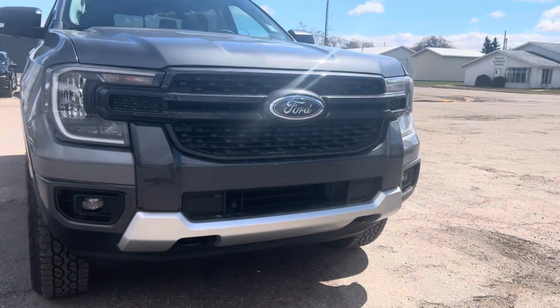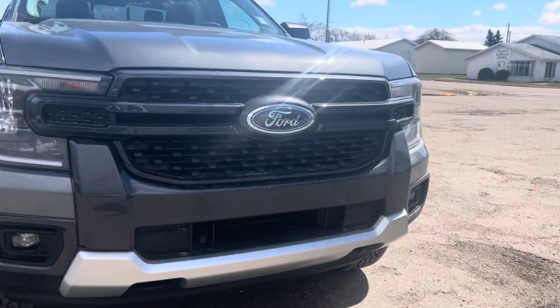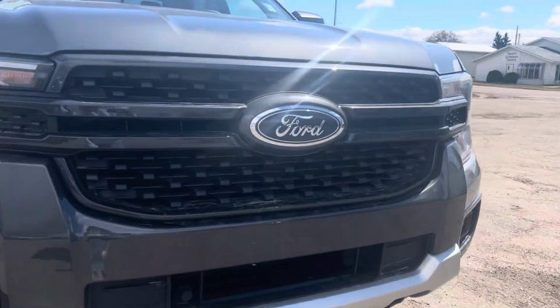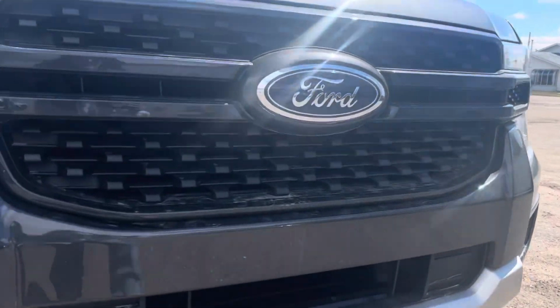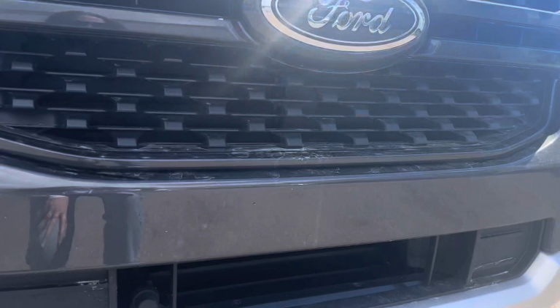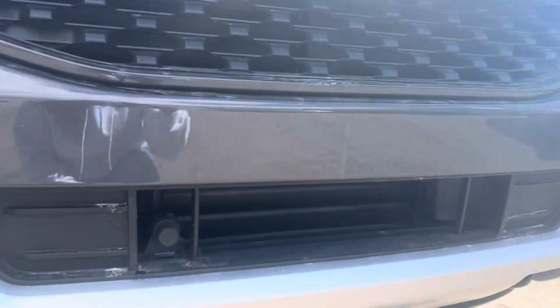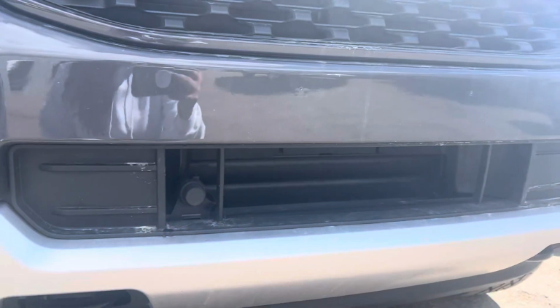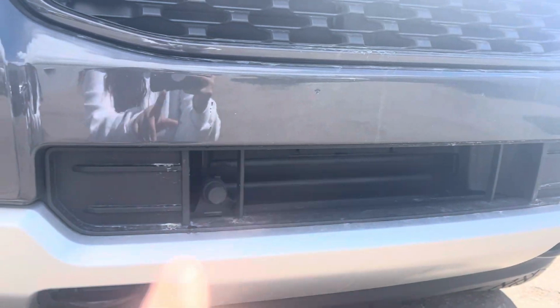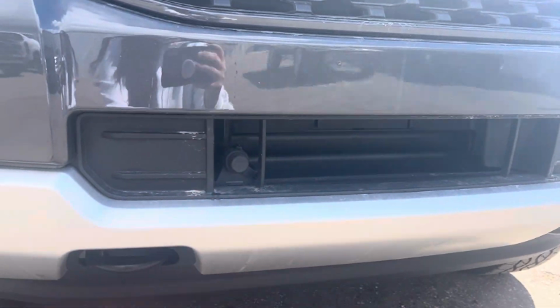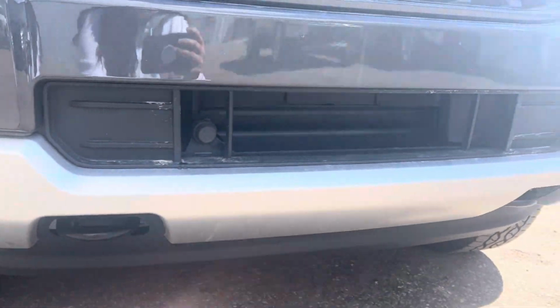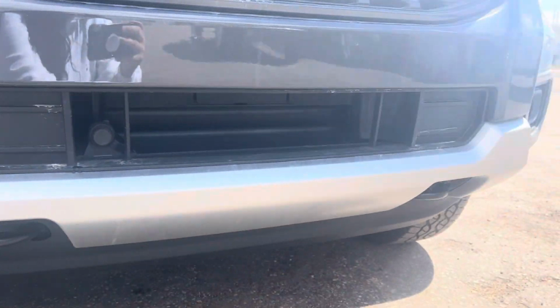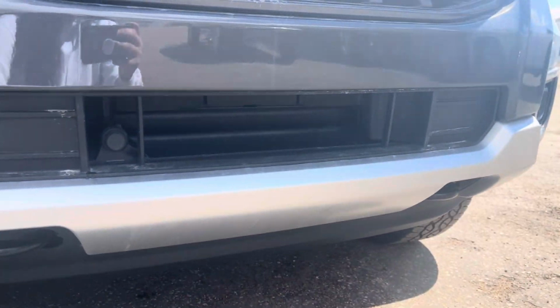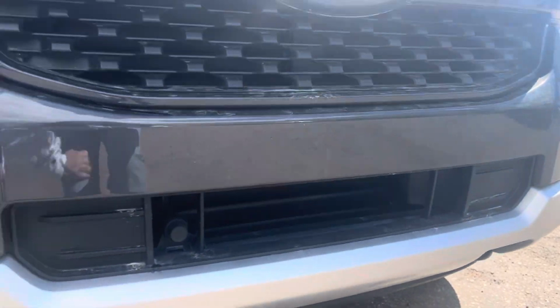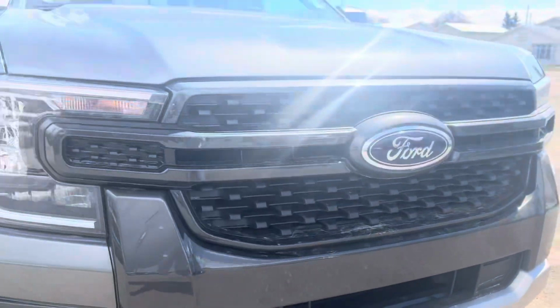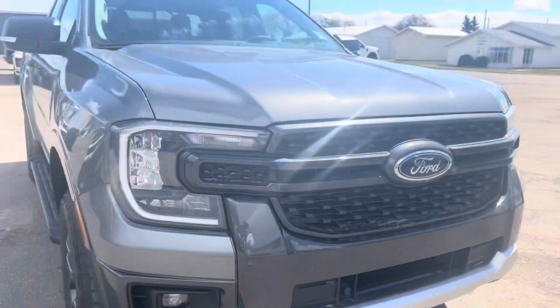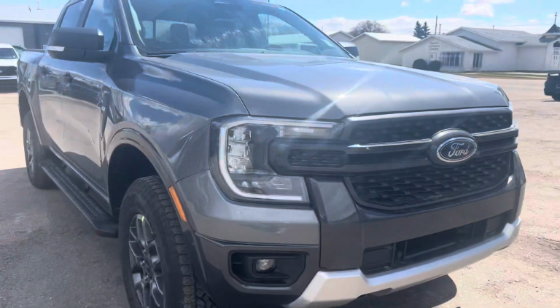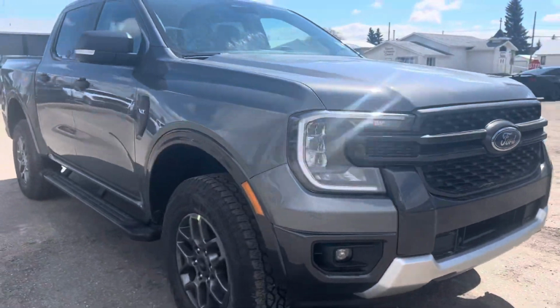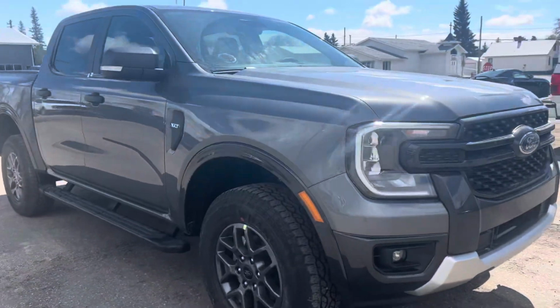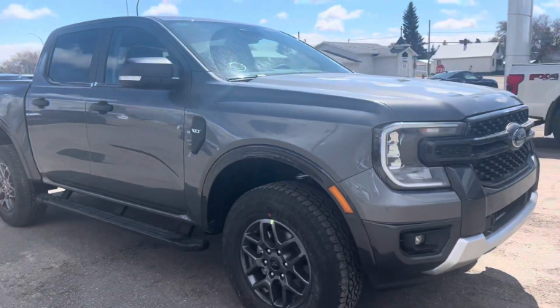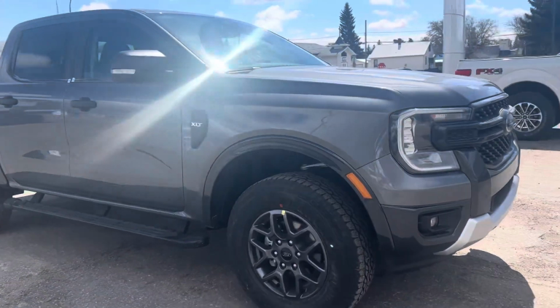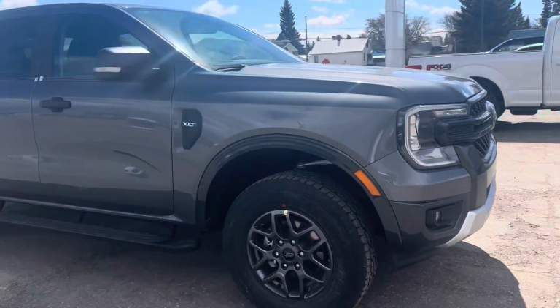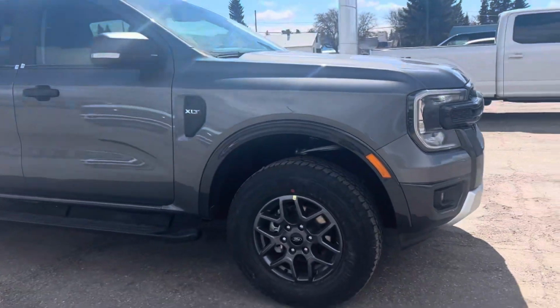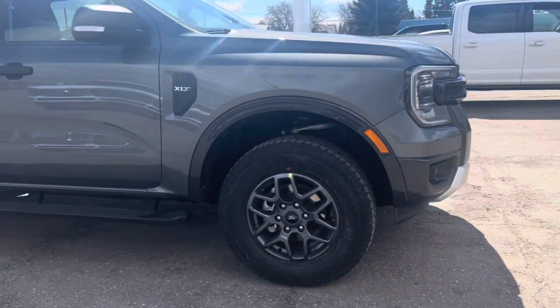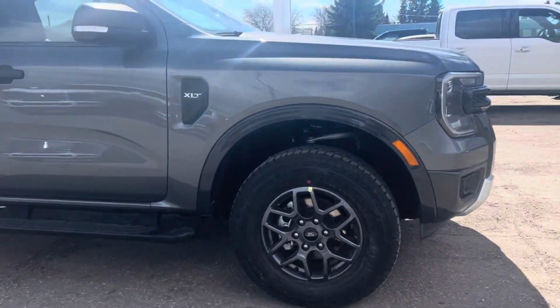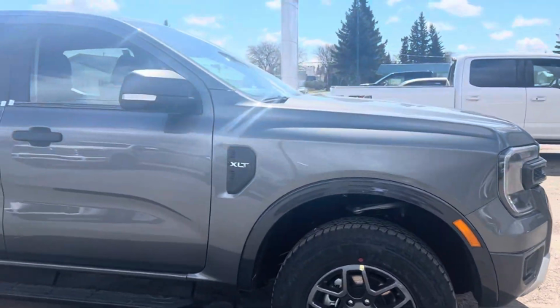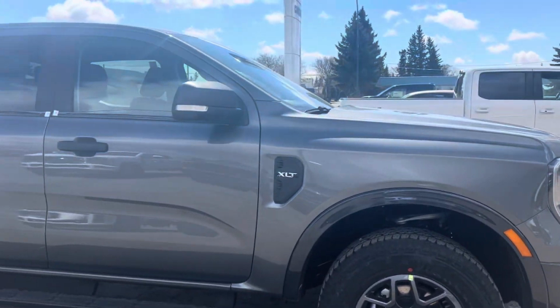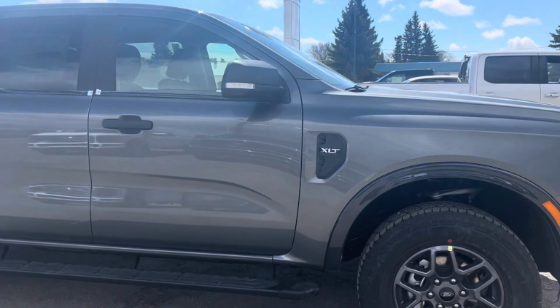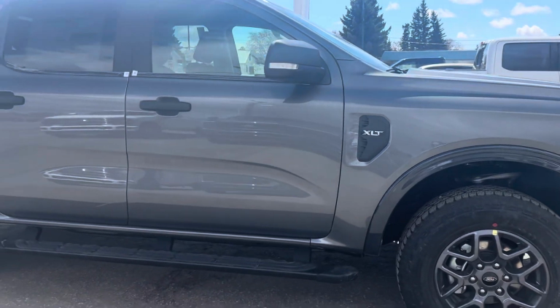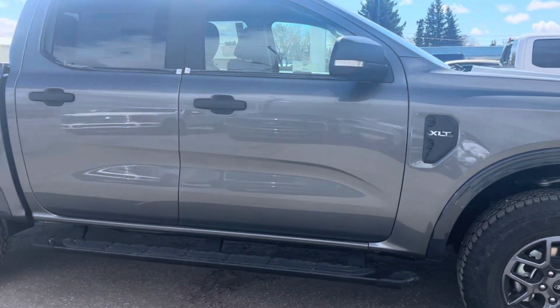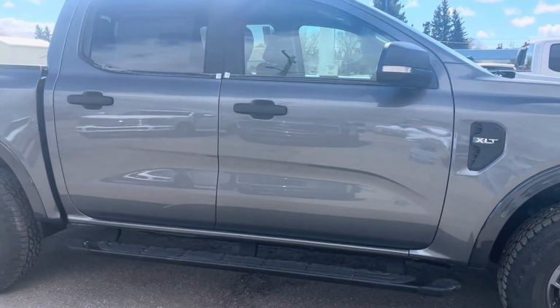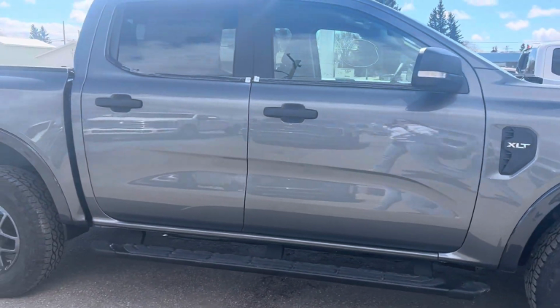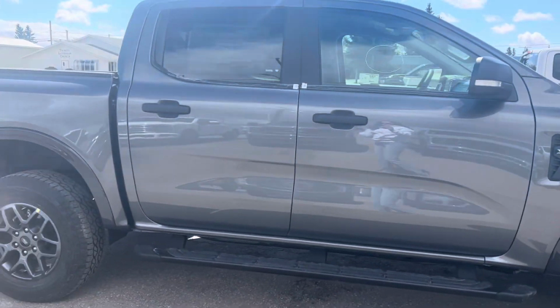Starting up at the front here, you've got your block heater and some tow hooks down below. This Ranger does have the sport appearance package on it, which gives you the nice dark rims and black emblems, running boards, that type of thing.